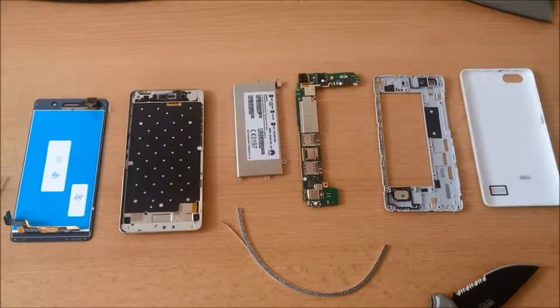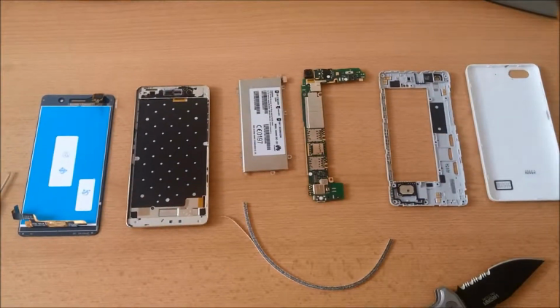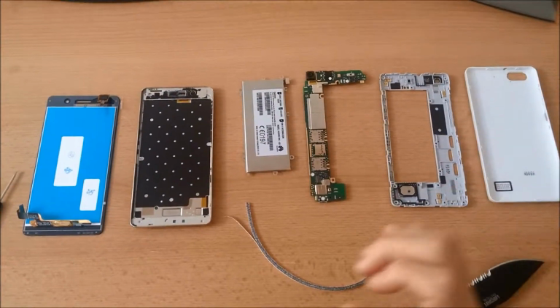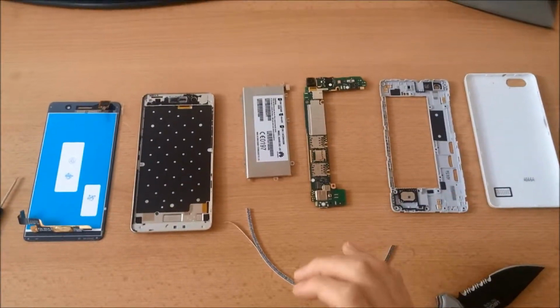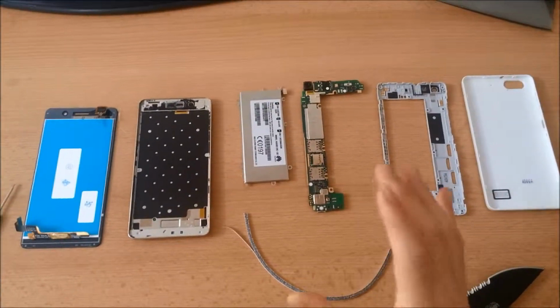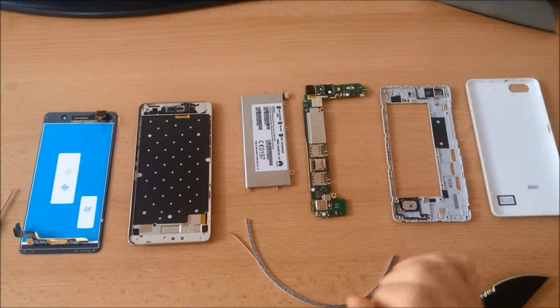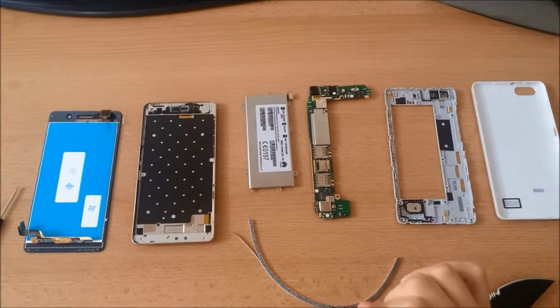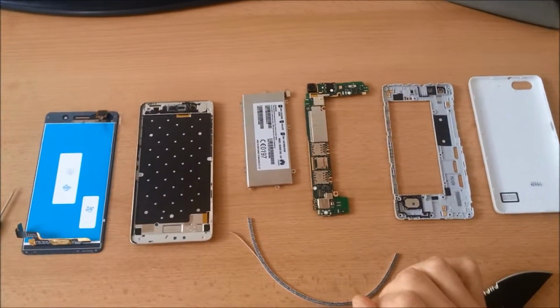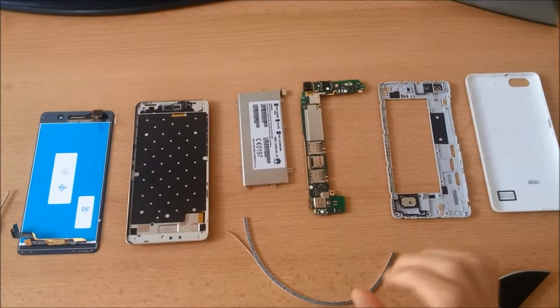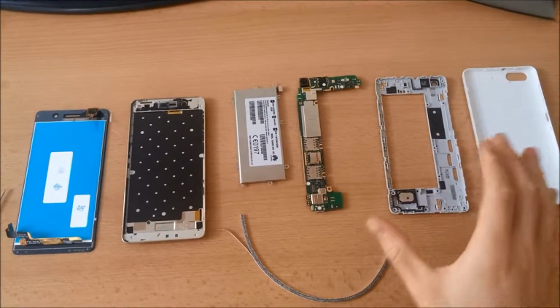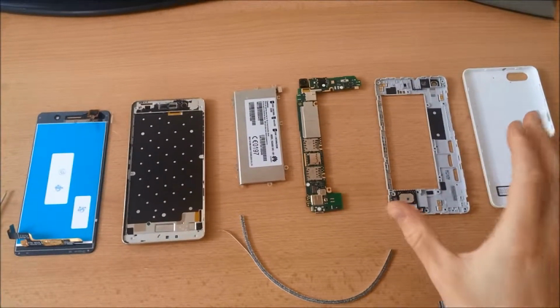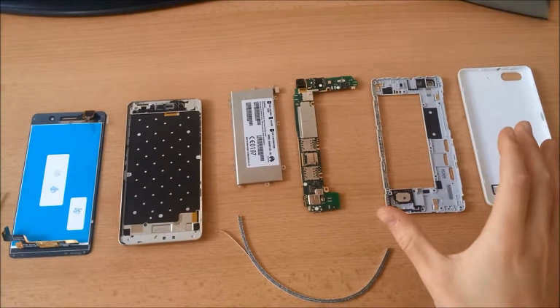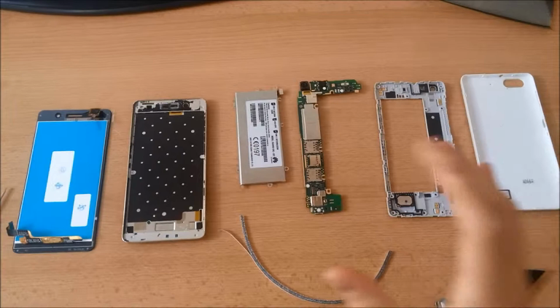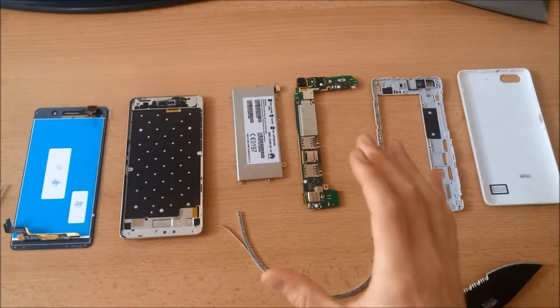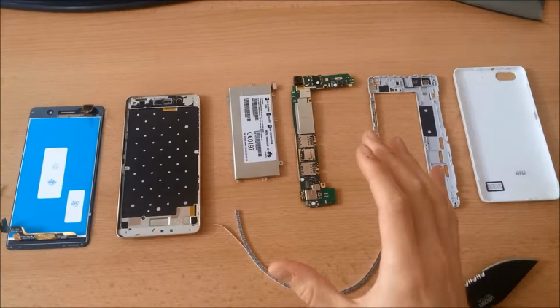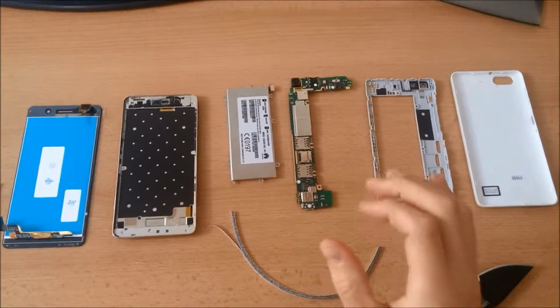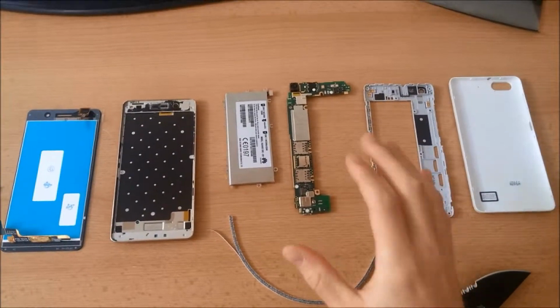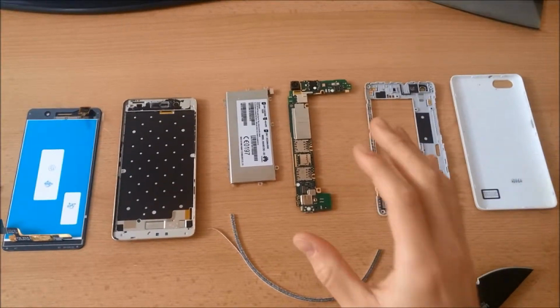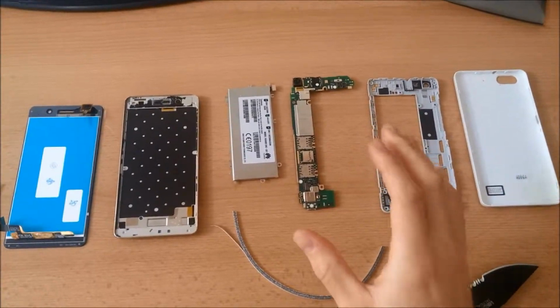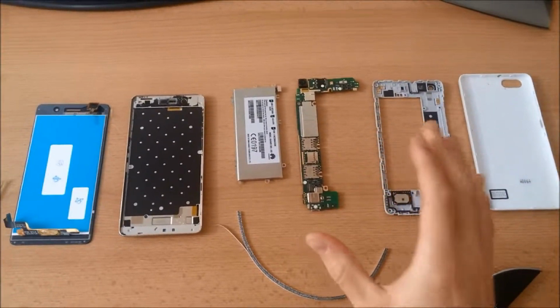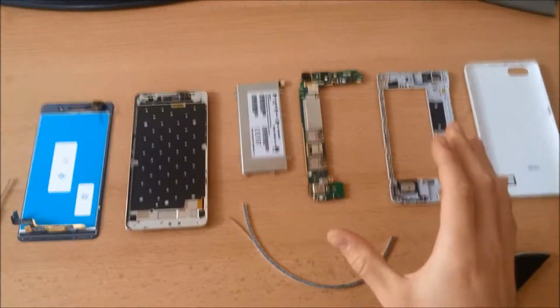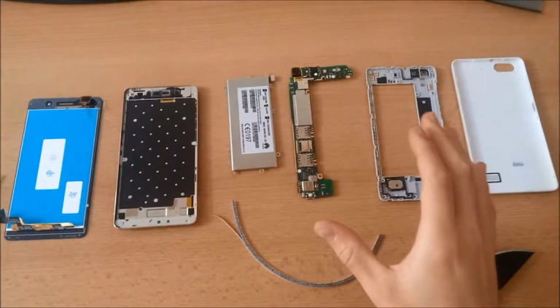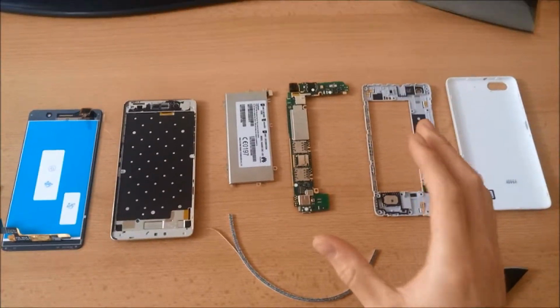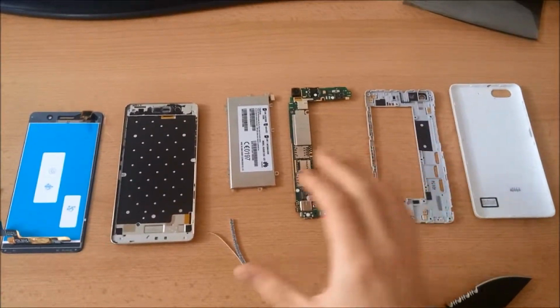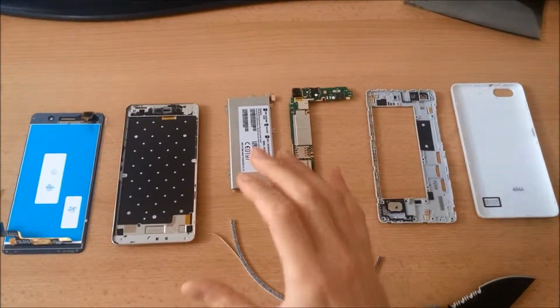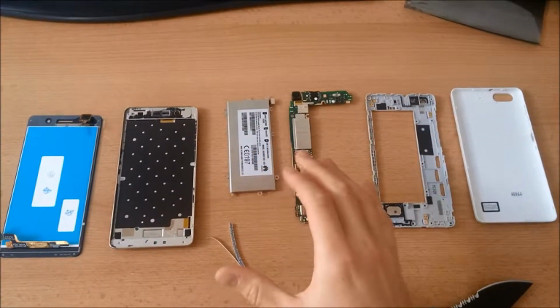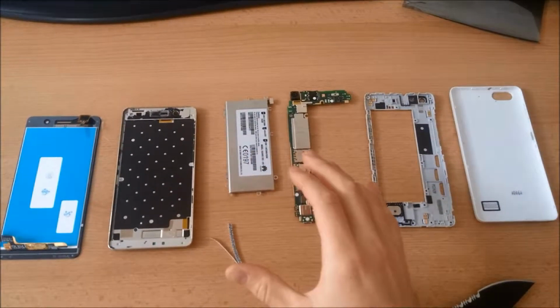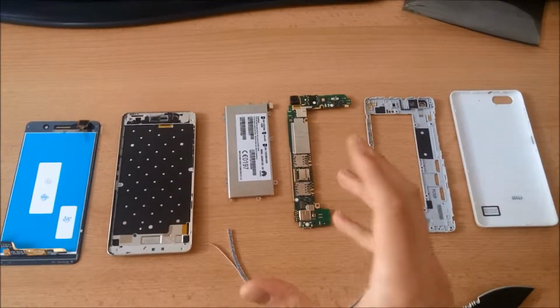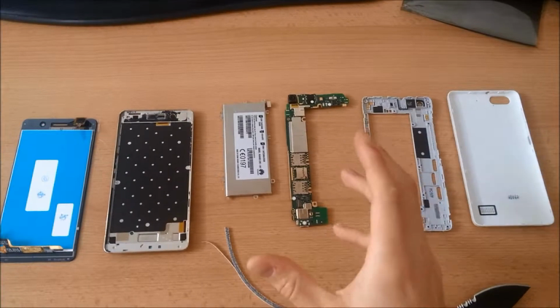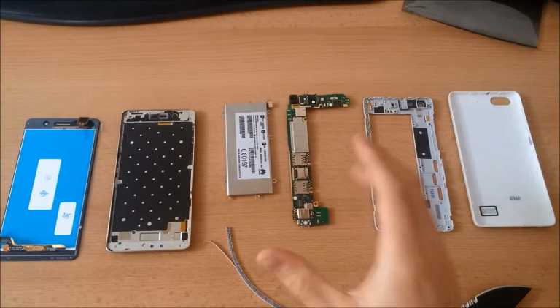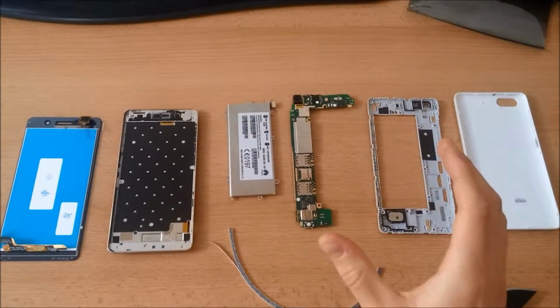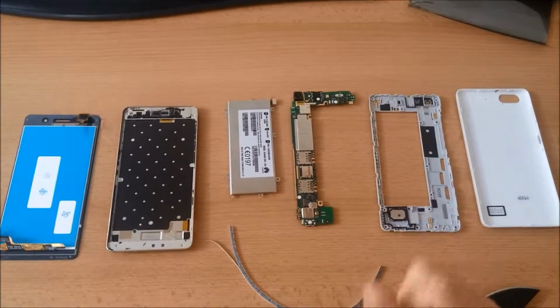Hello guys! Now we are going to assemble all the components of the Huawei G Play Mini, also known as the Huawei Honor 4C.